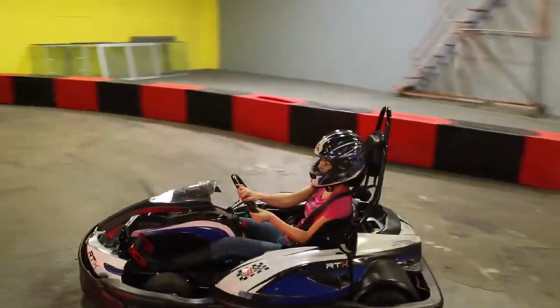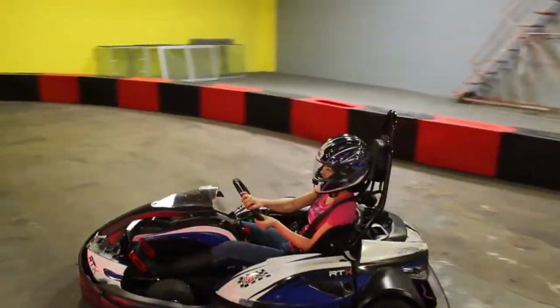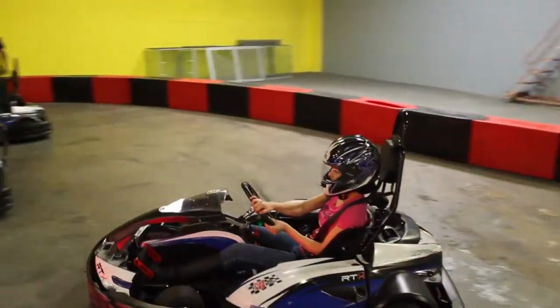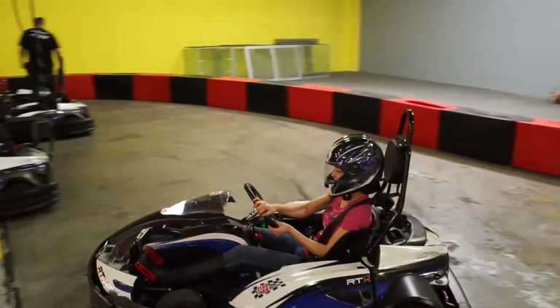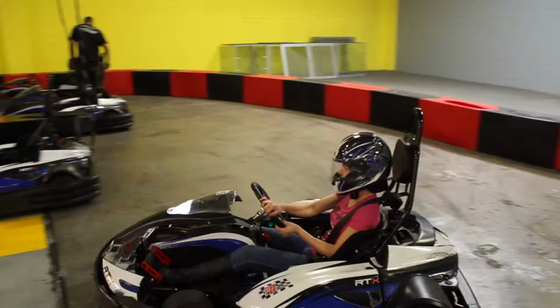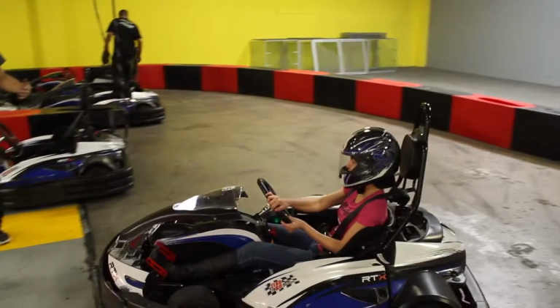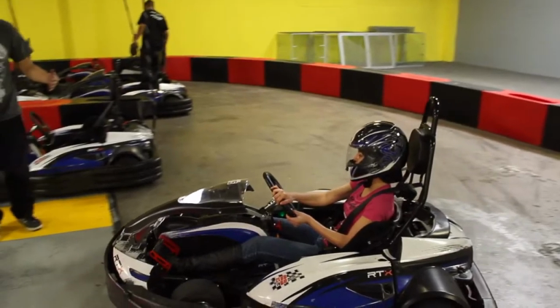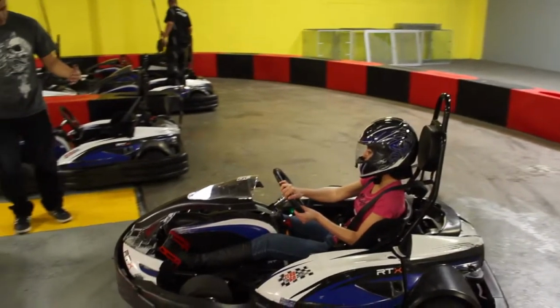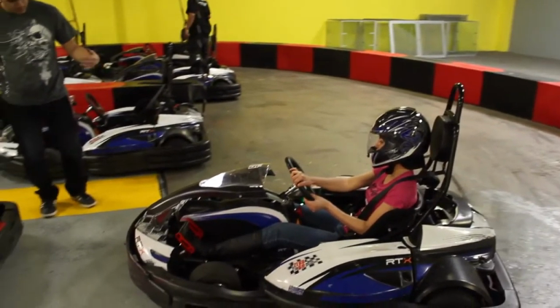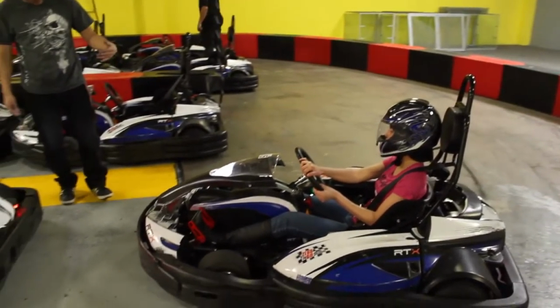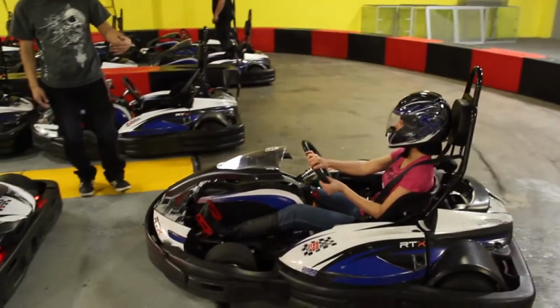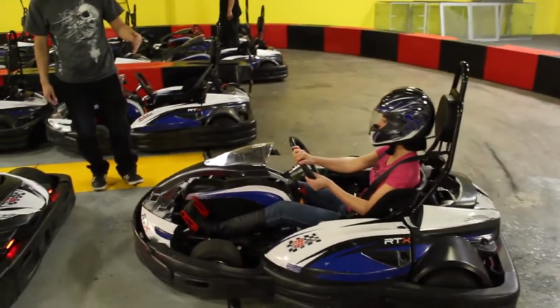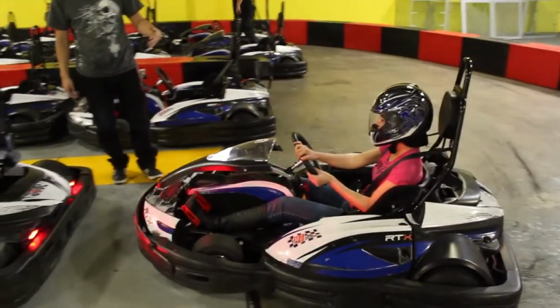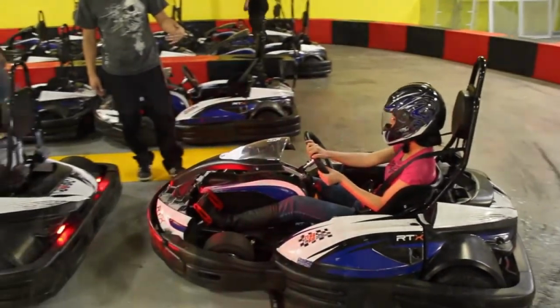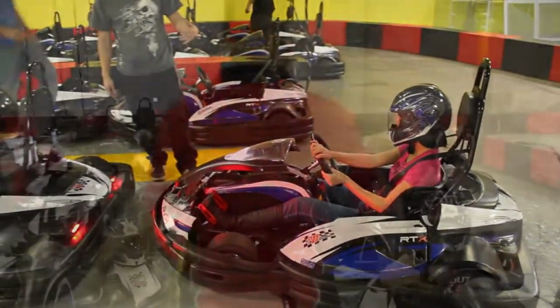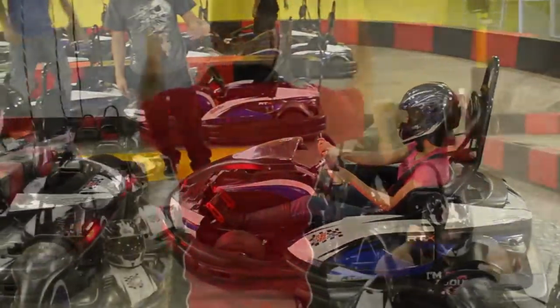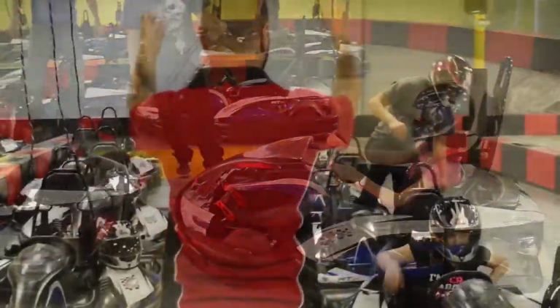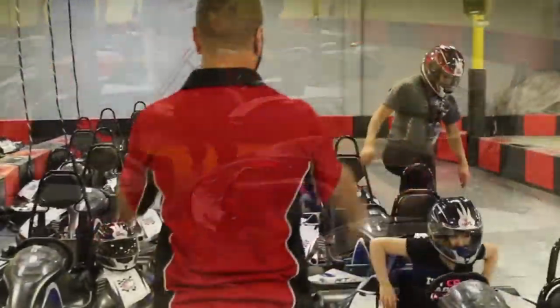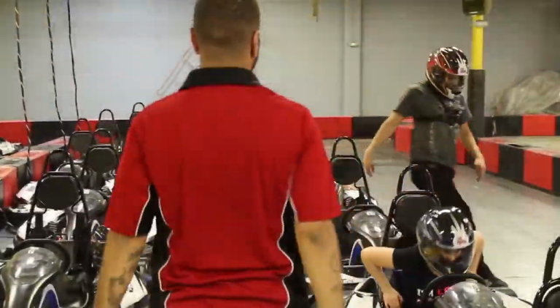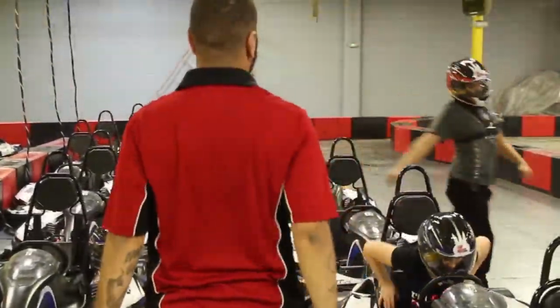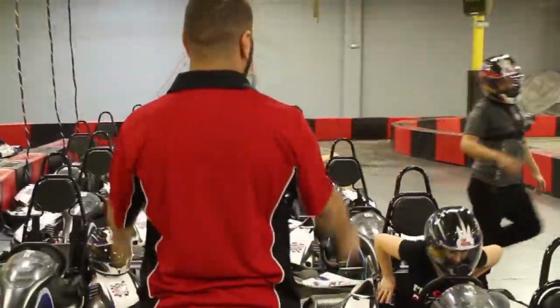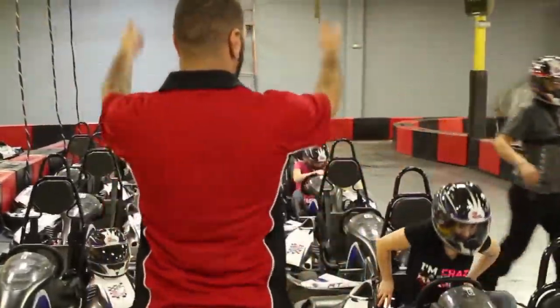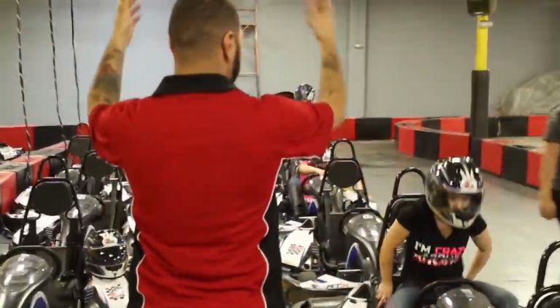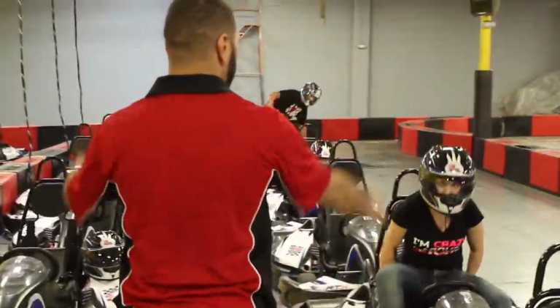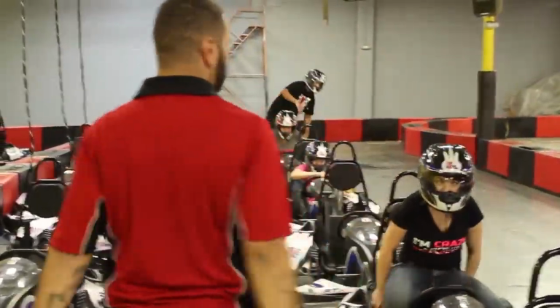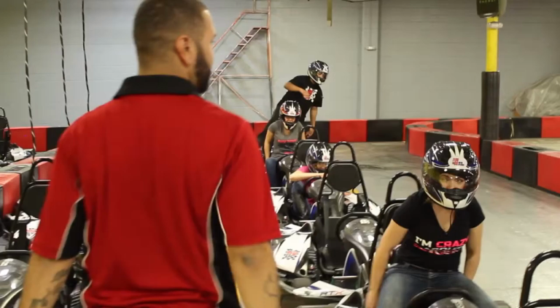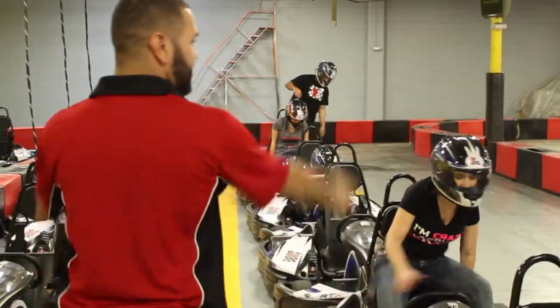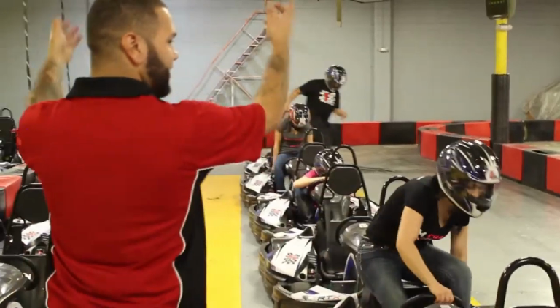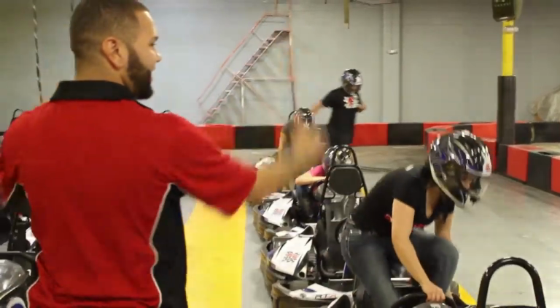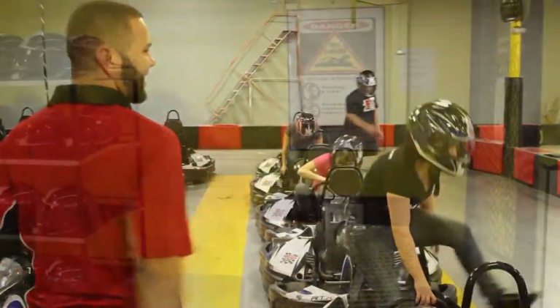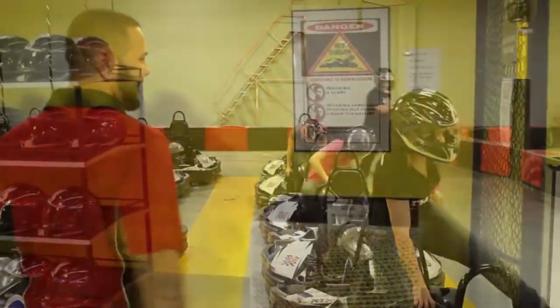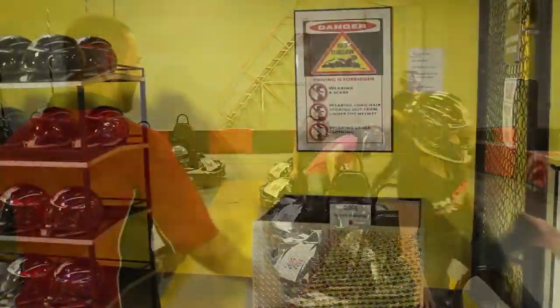Once your cart has been parked and turned off, feel free to remove your seat belt. Please stay seated until you are given the thumbs up from a pit member to exit the cart.